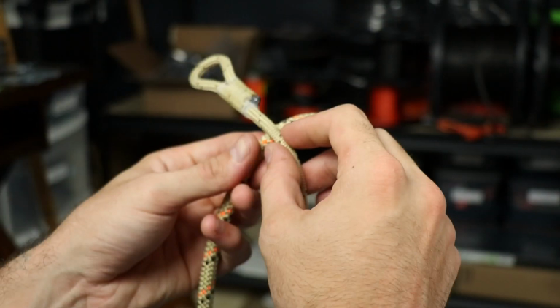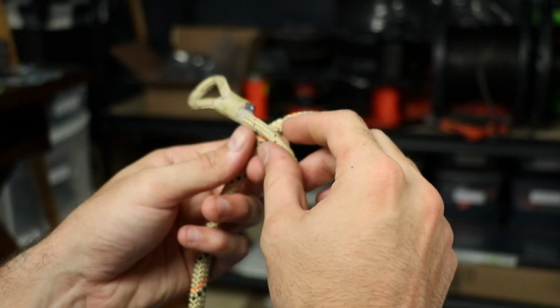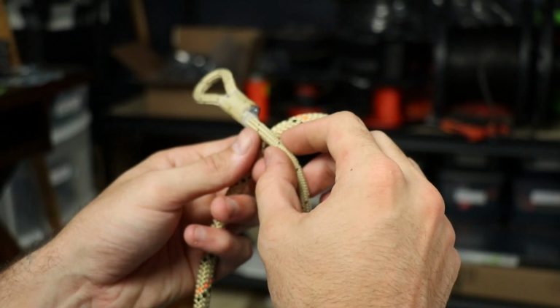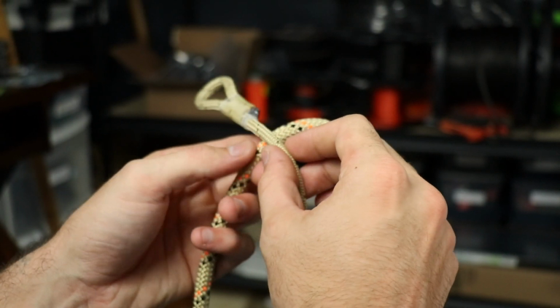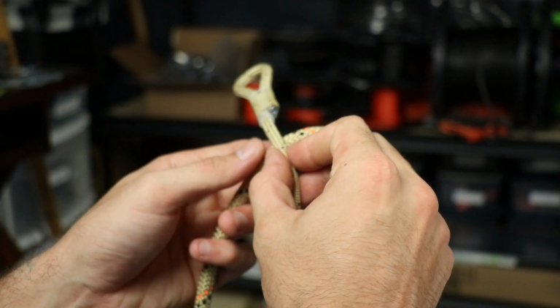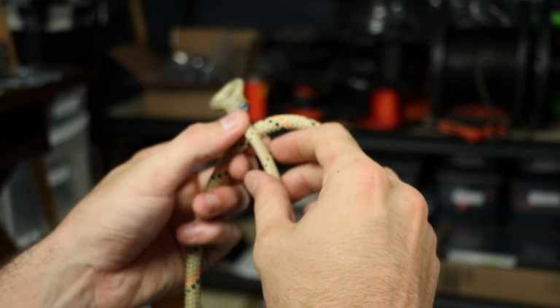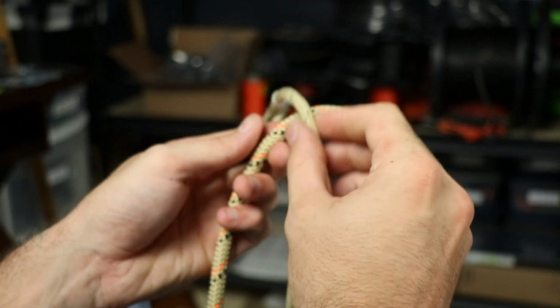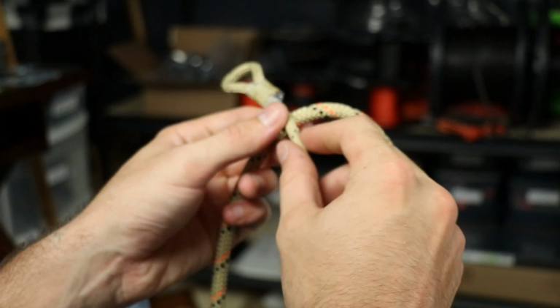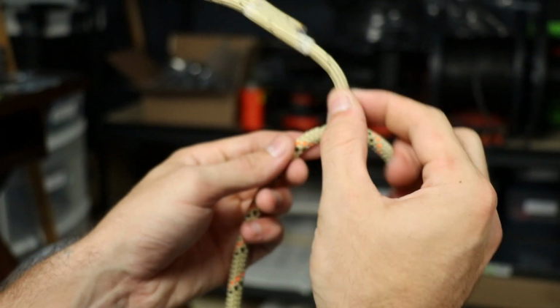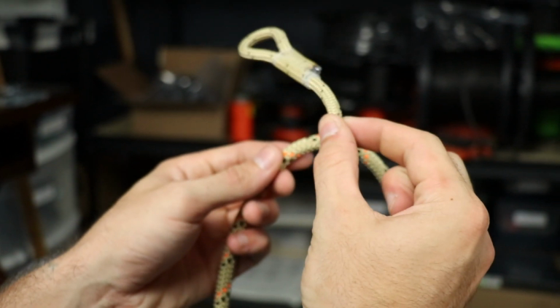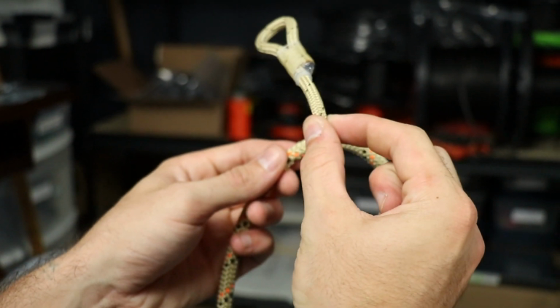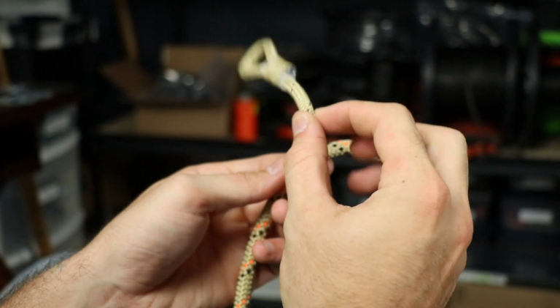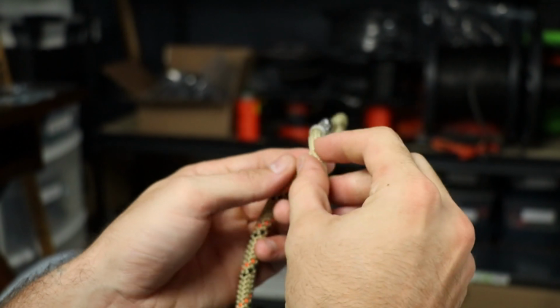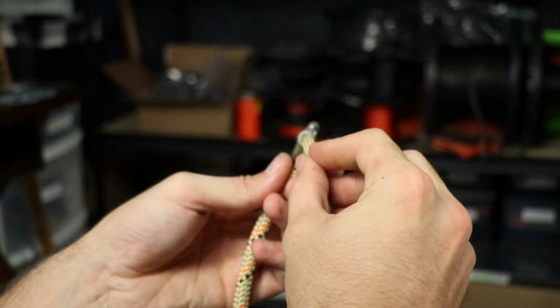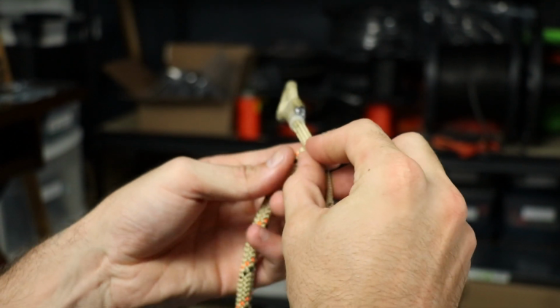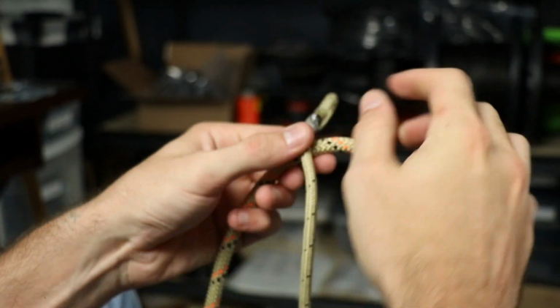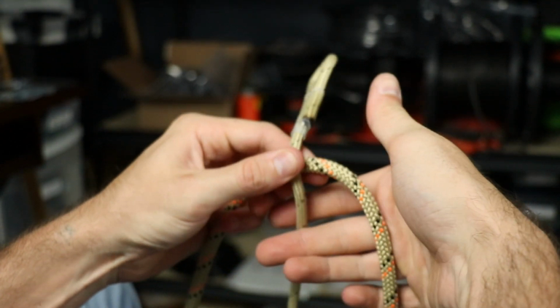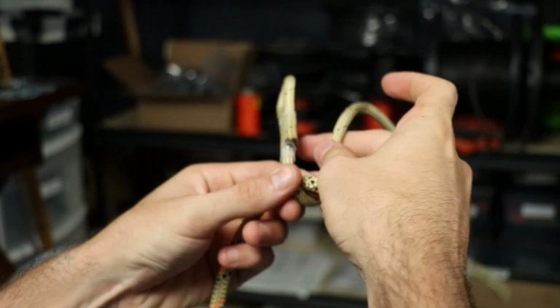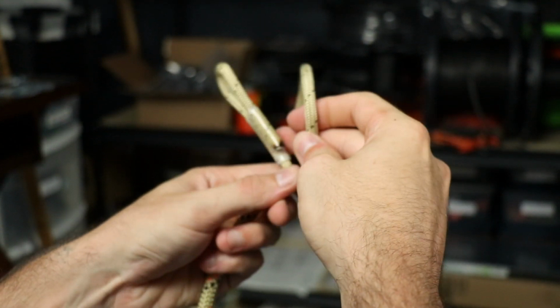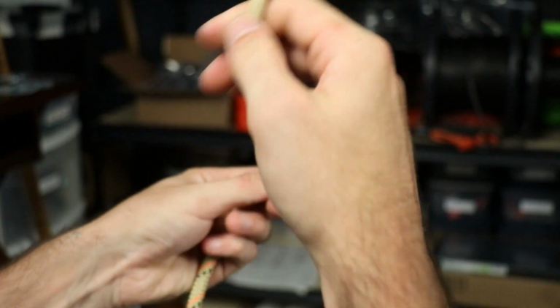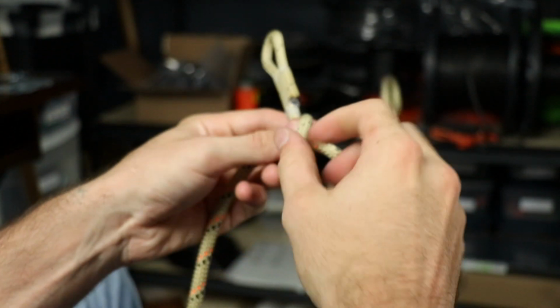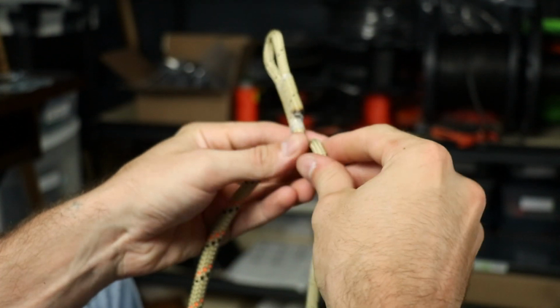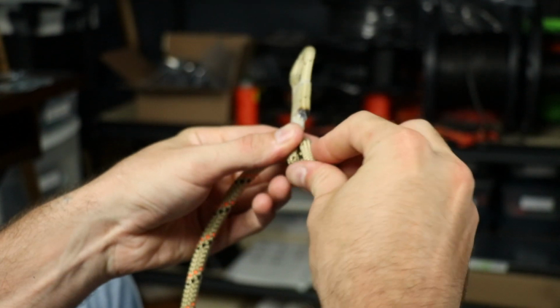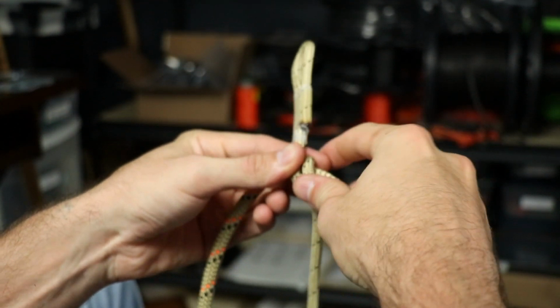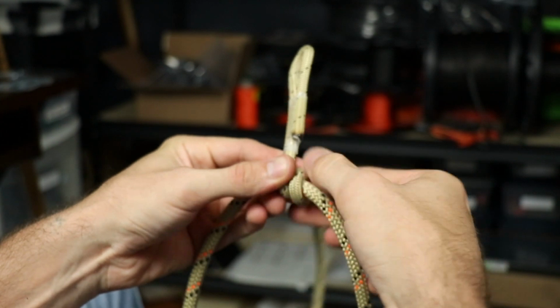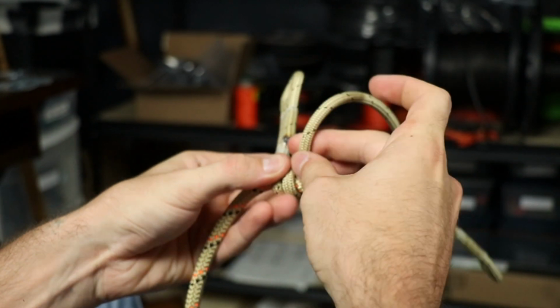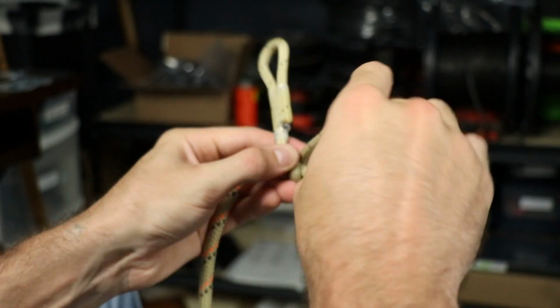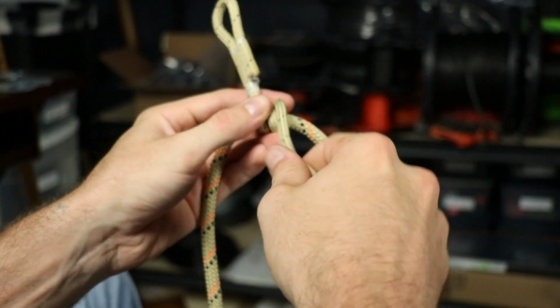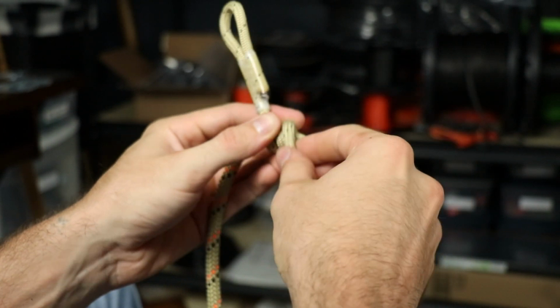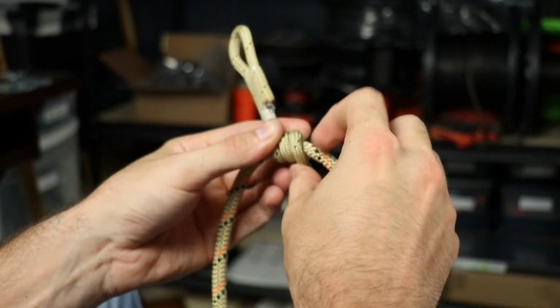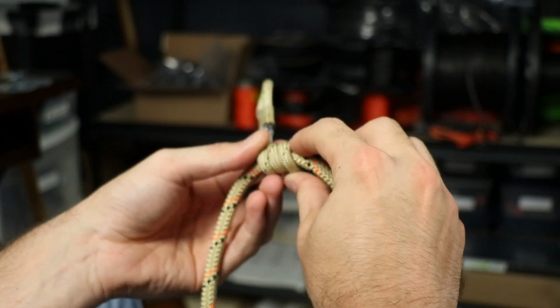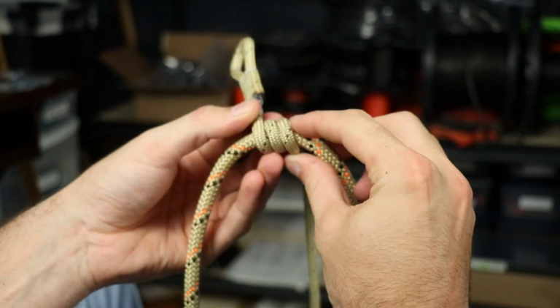Alright, so the first knot I'm going to teach you how to tie is the Distal hitch. You're going to put your sewn eye-to-eye connector over your tether and start wrapping it around. You're going to do four turns — you can do three, but I prefer four.